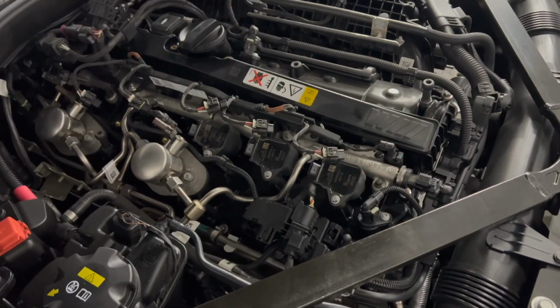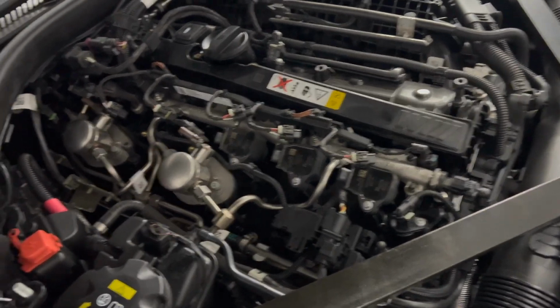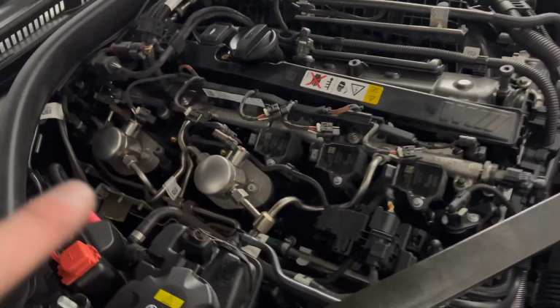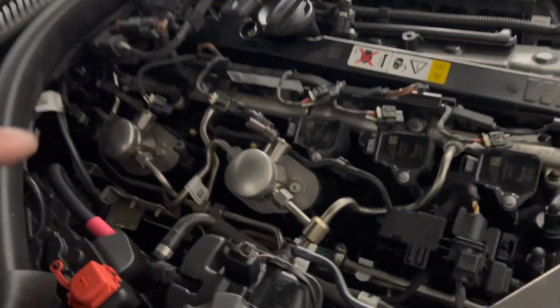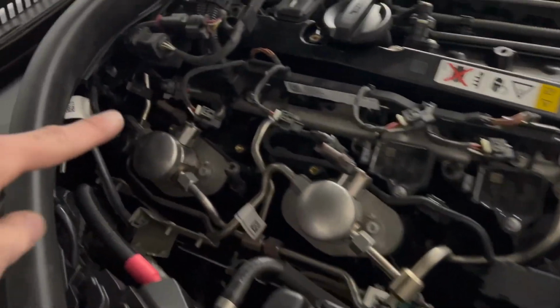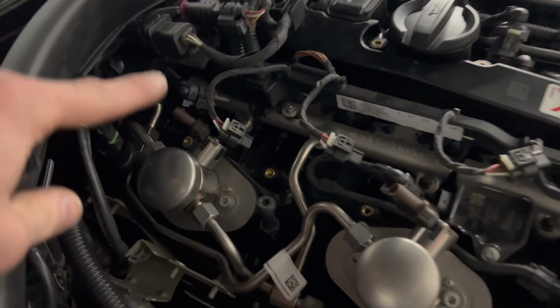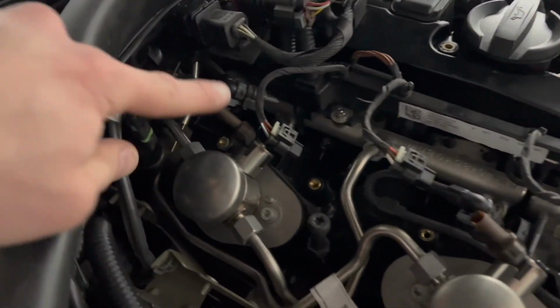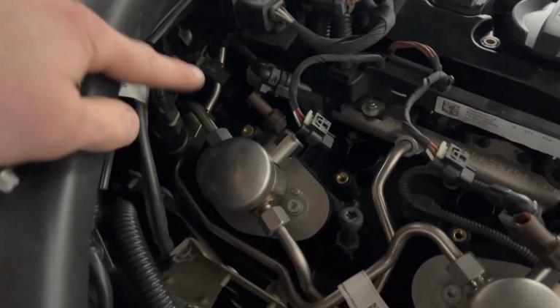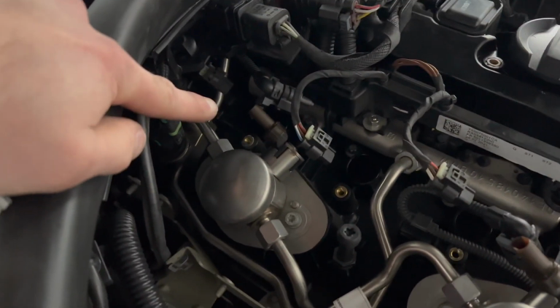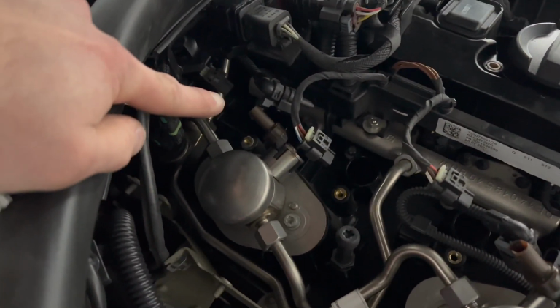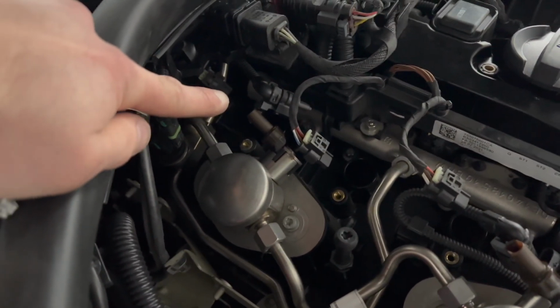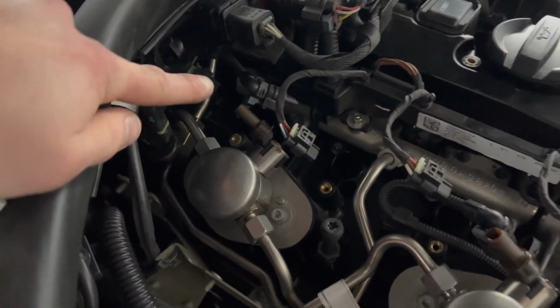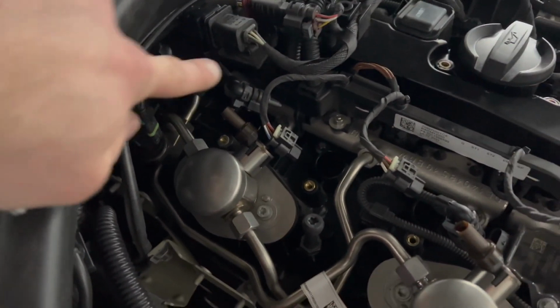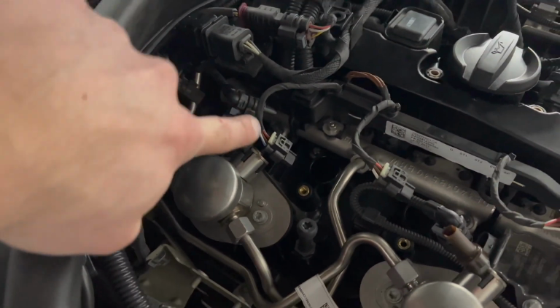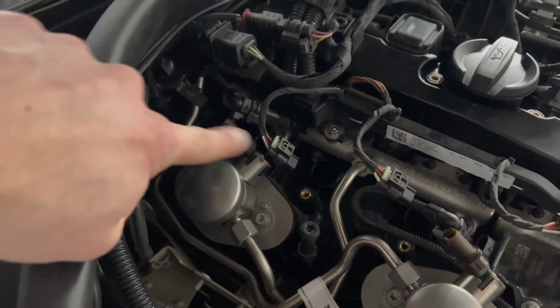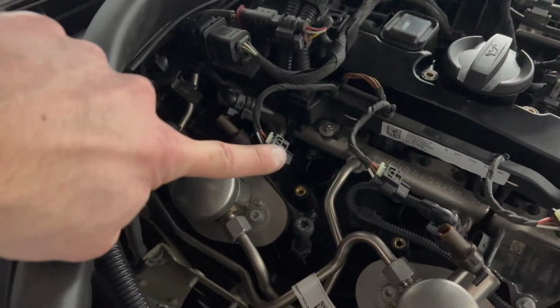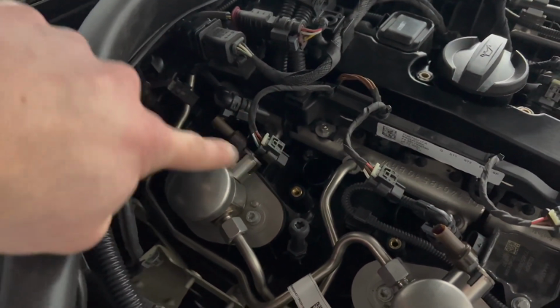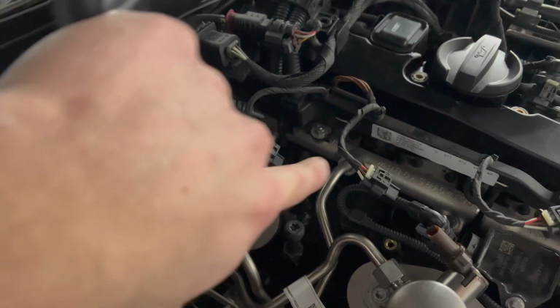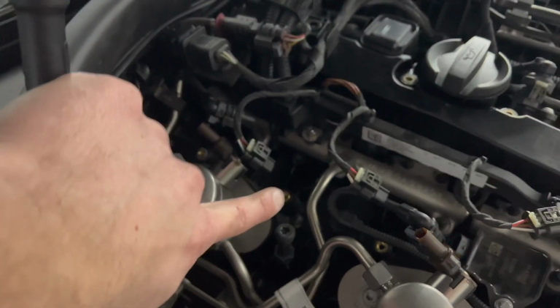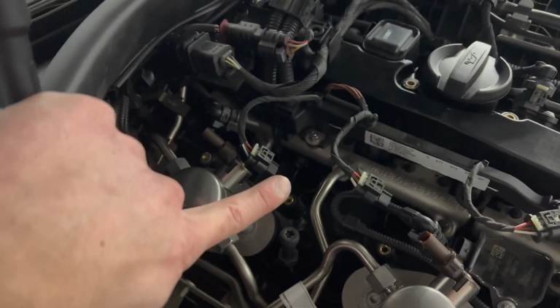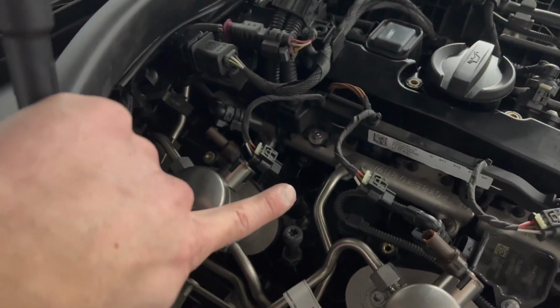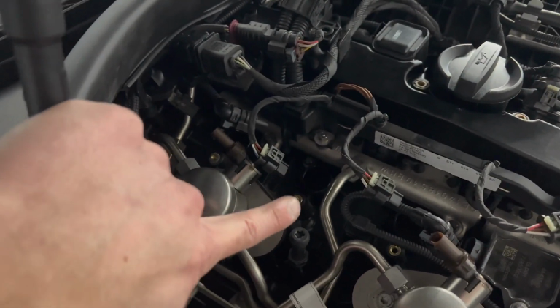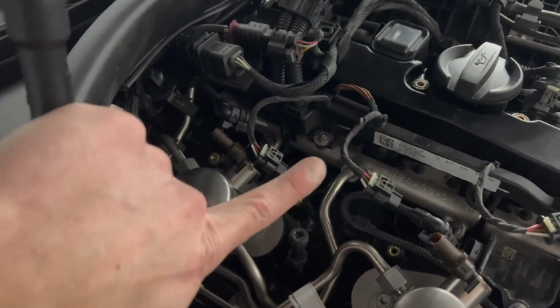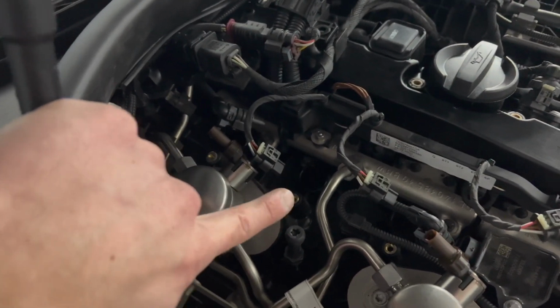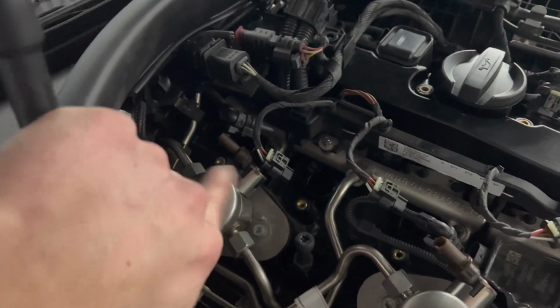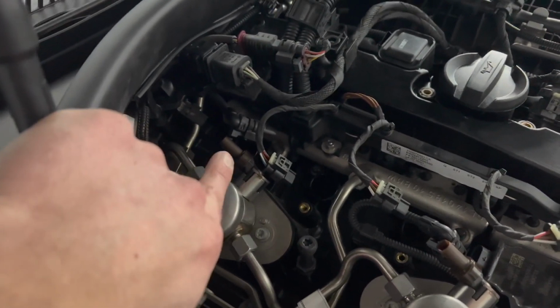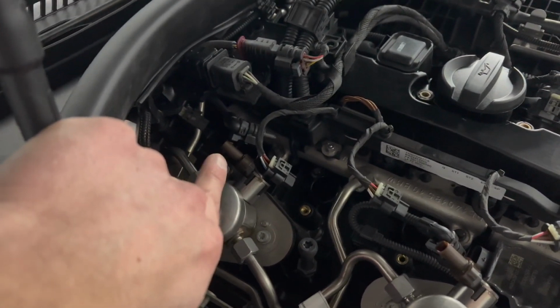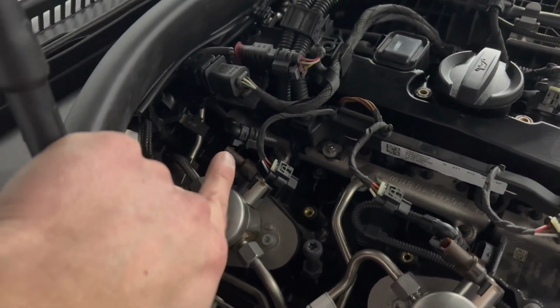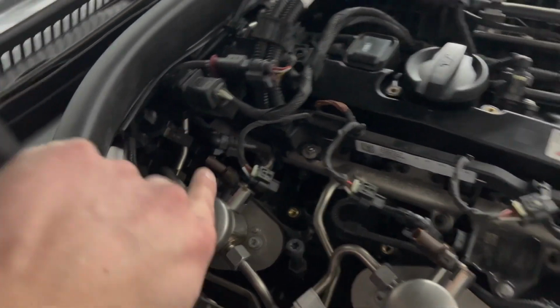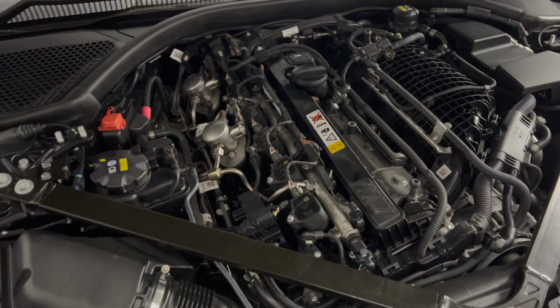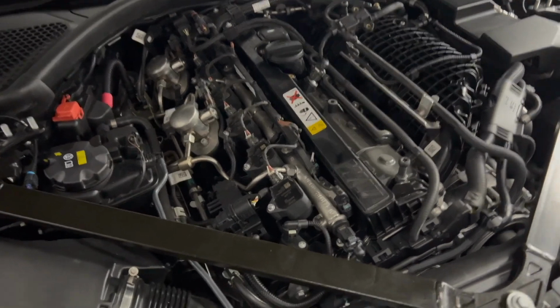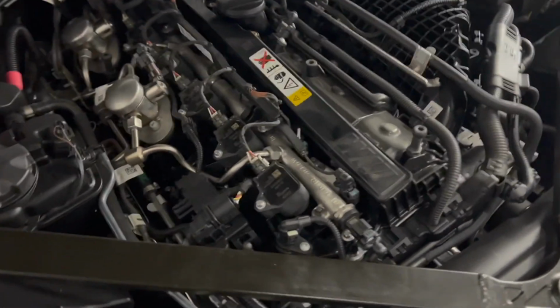When you get to the back coils, I like to put the farthest one in first just to give a little bit more room. Leave the second farthest one out and put the back one in first. Everything's back in.